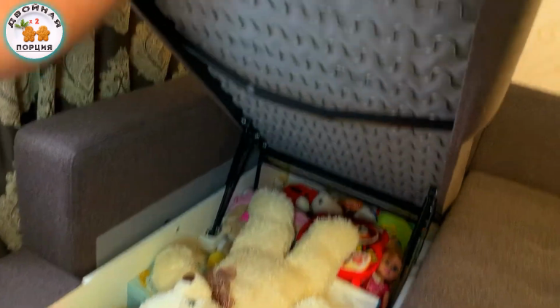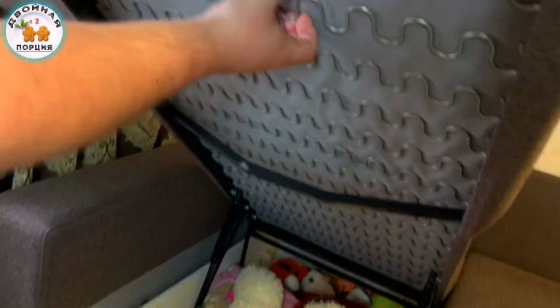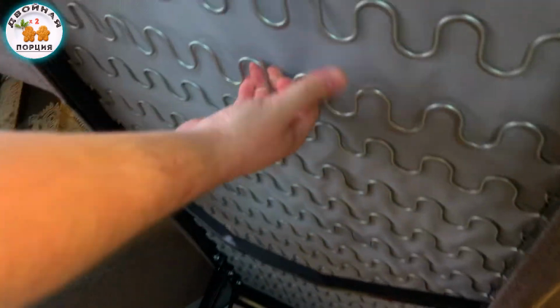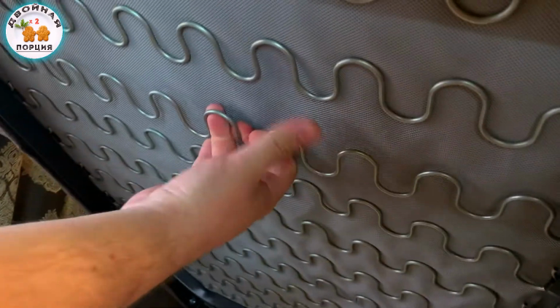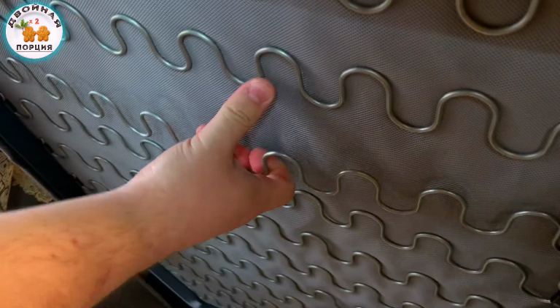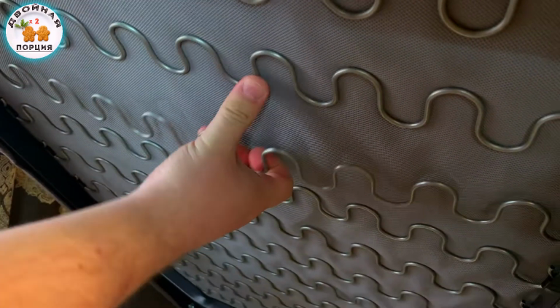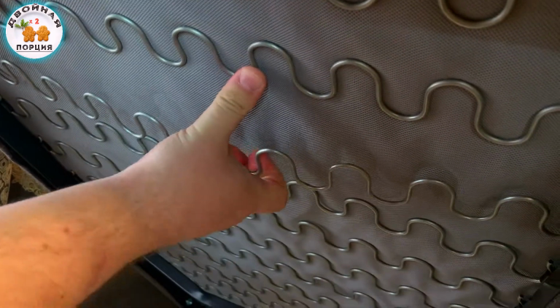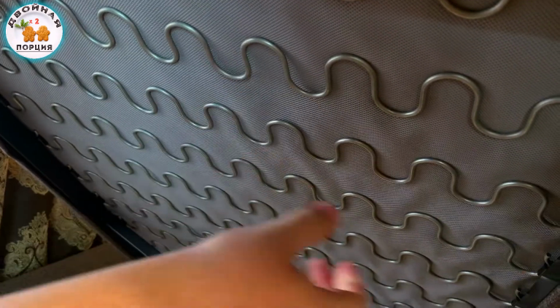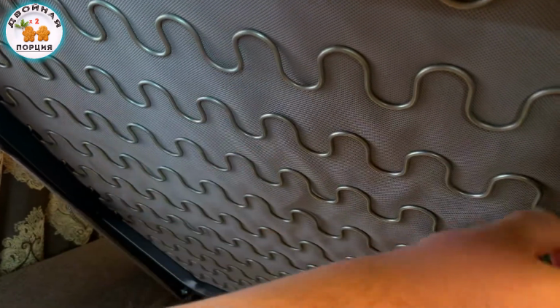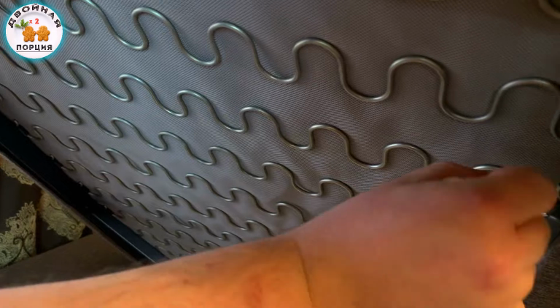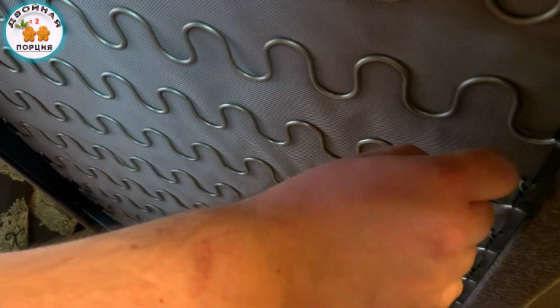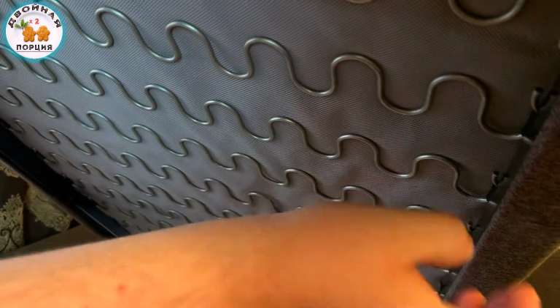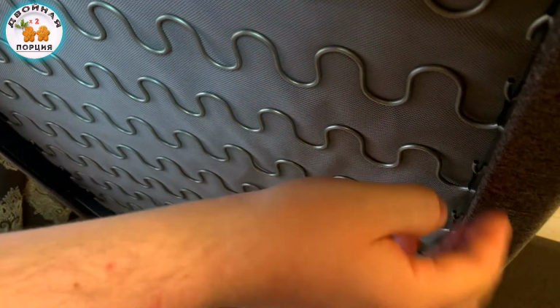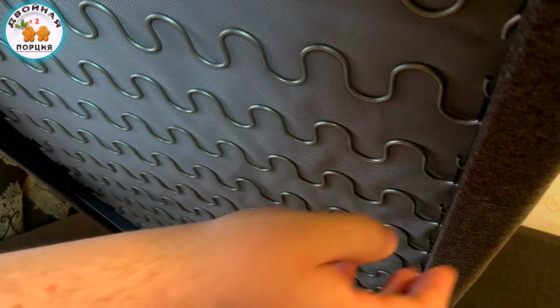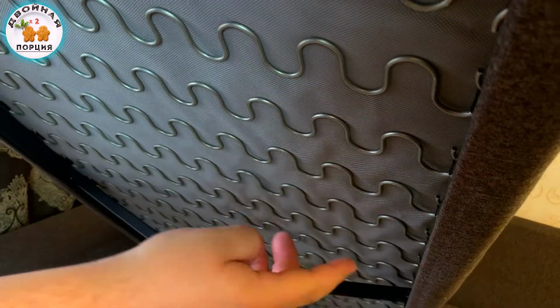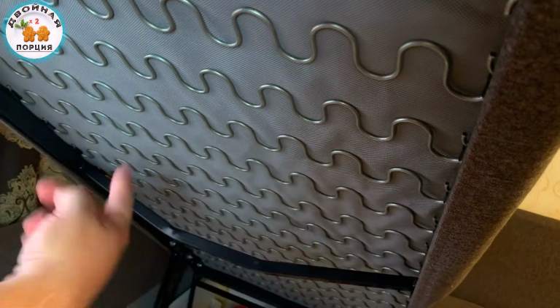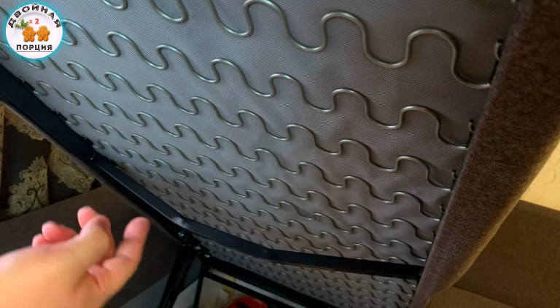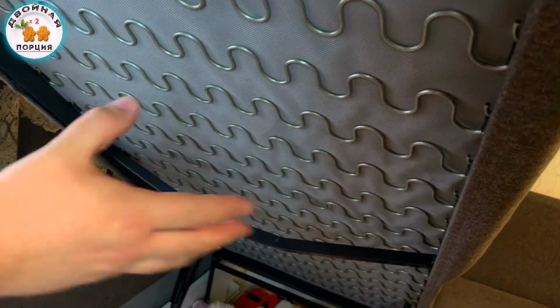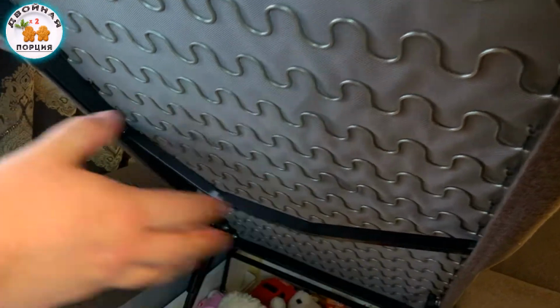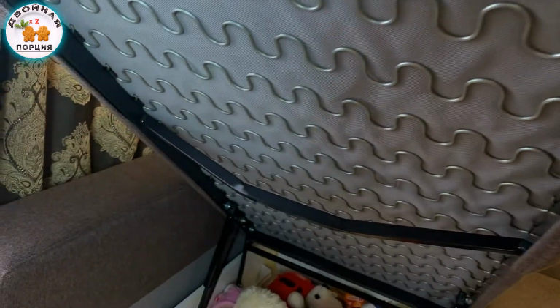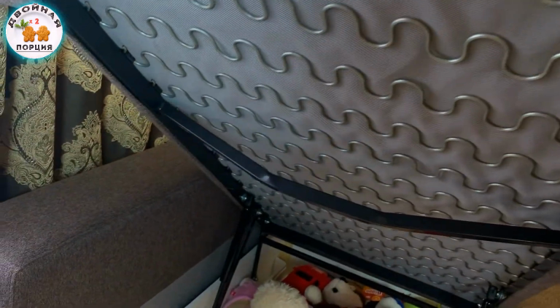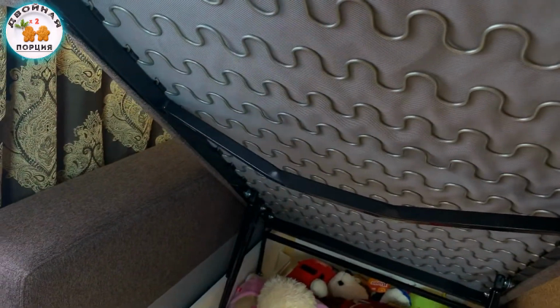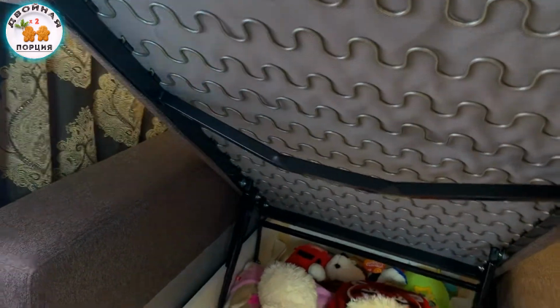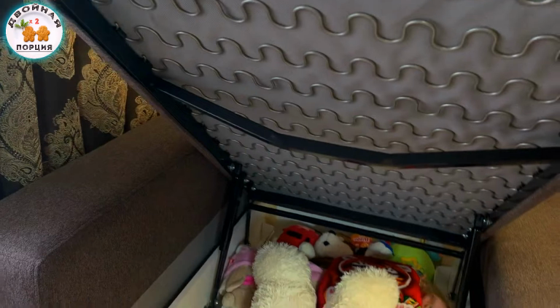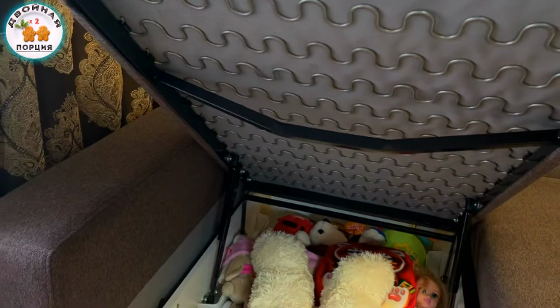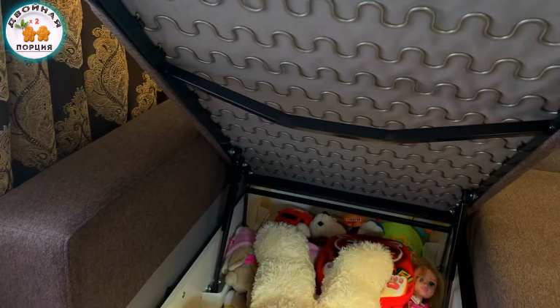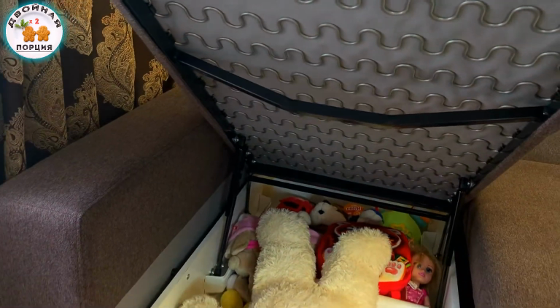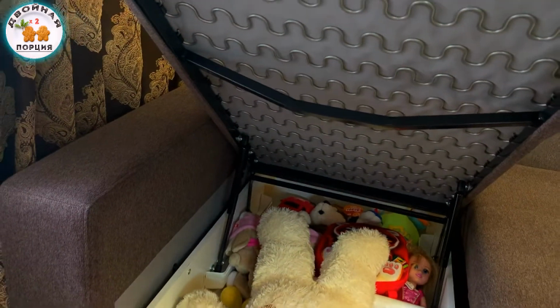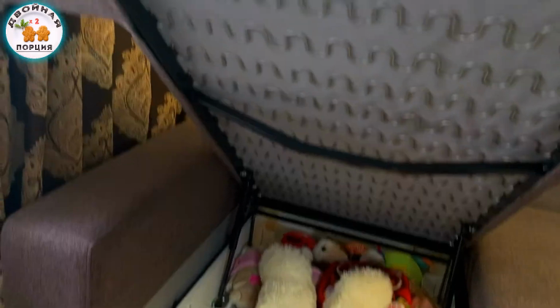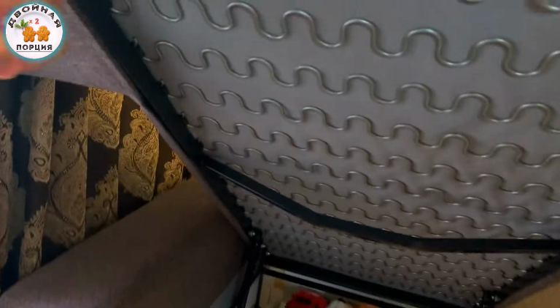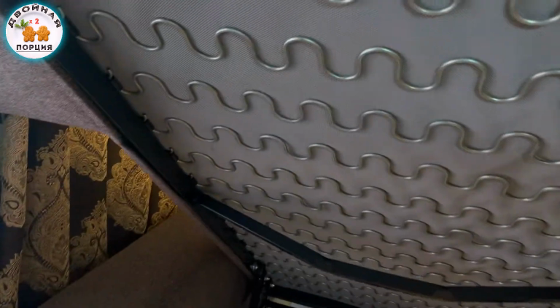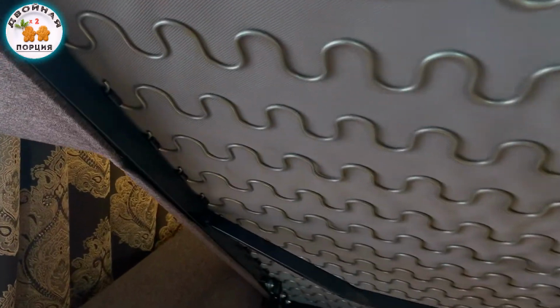Преимущество данного дивана — это вот такая Z-образная пружина и полностью металлическое основание. То есть весь диван сделан не из какого-то ДСП, а из хорошего металлического каркаса.